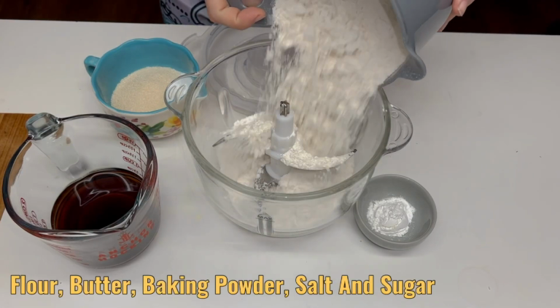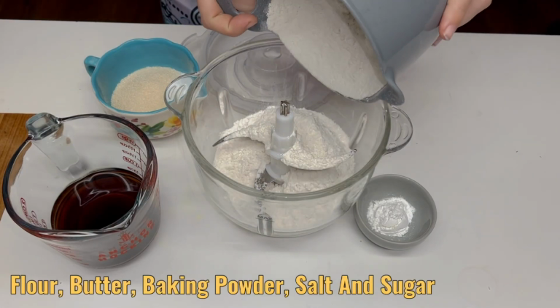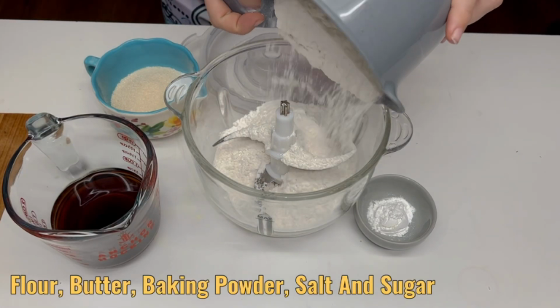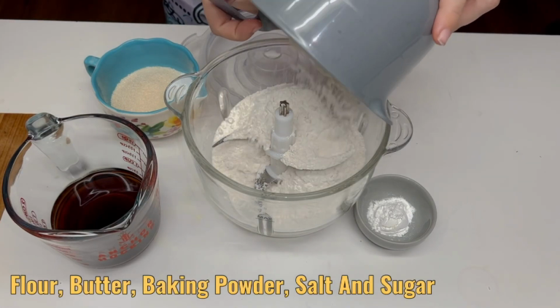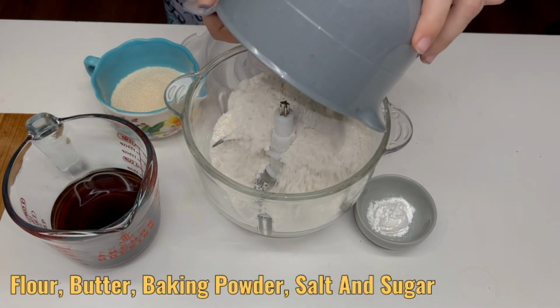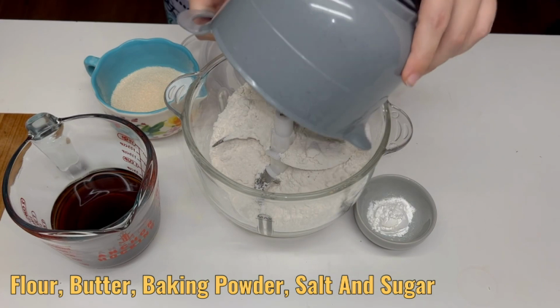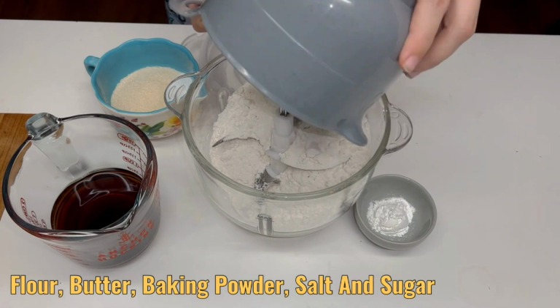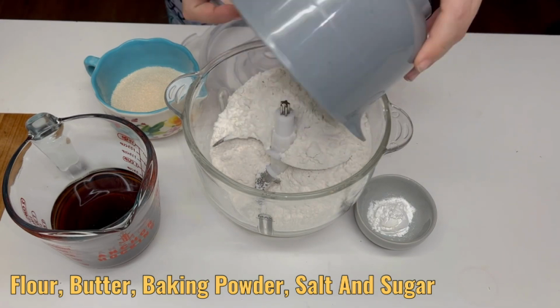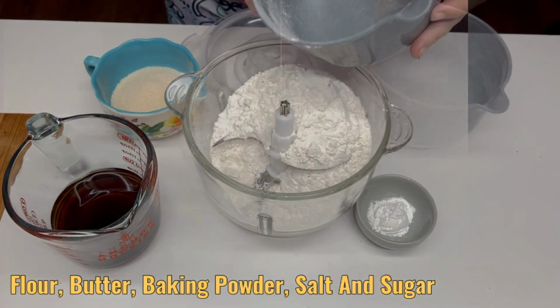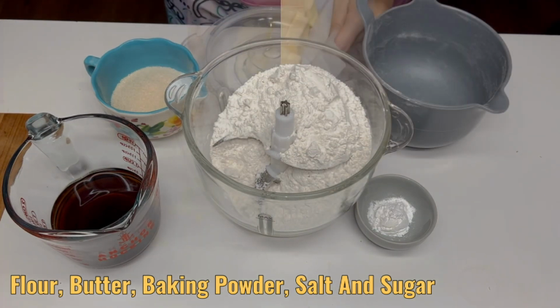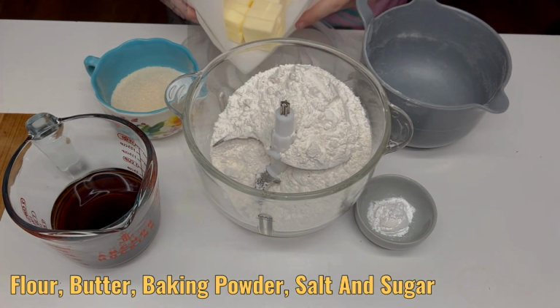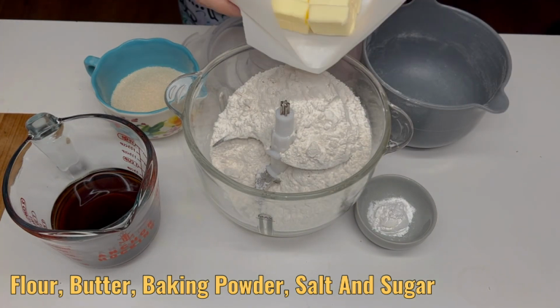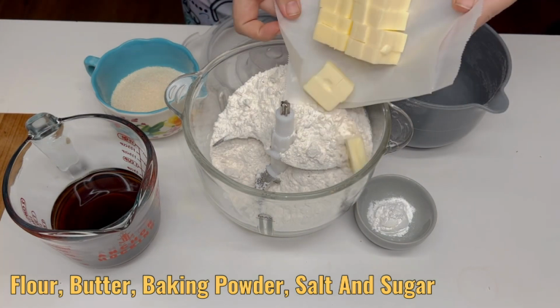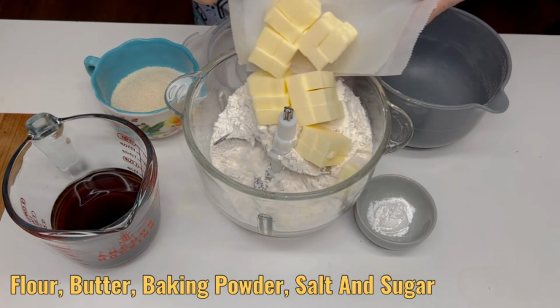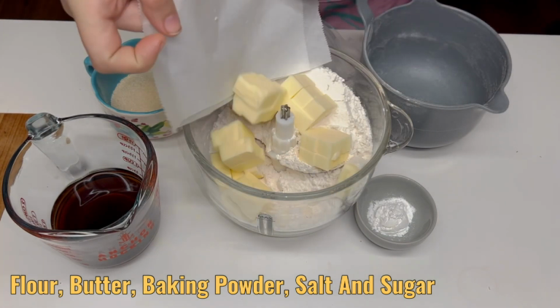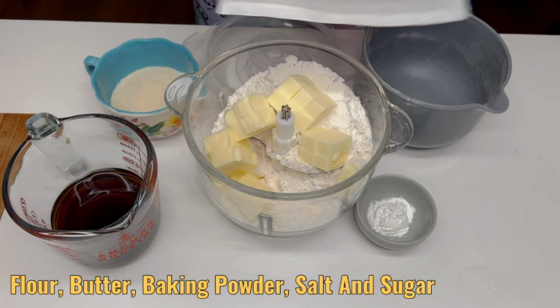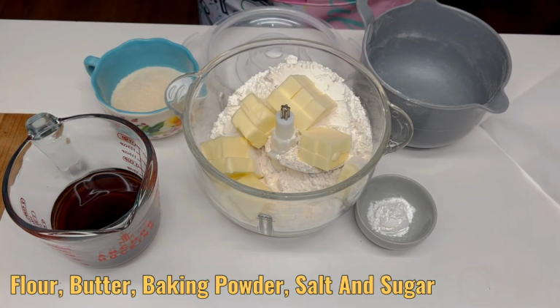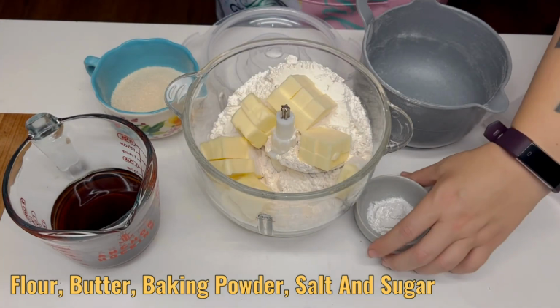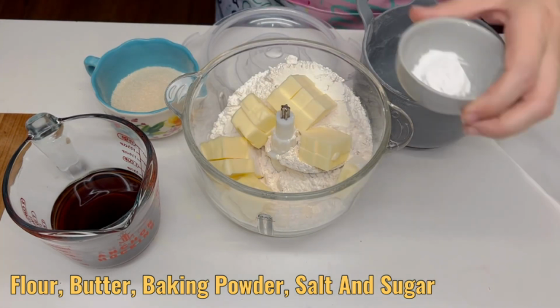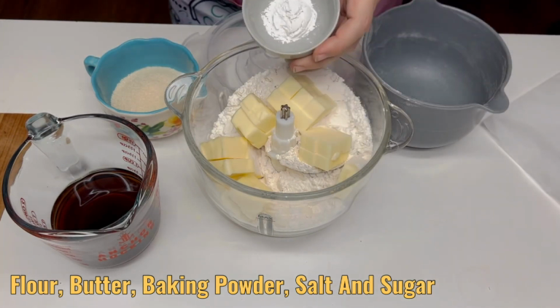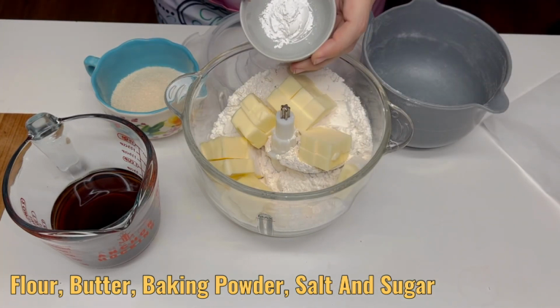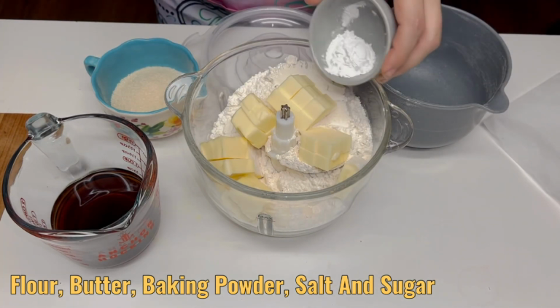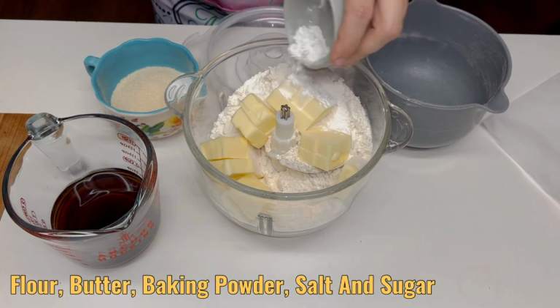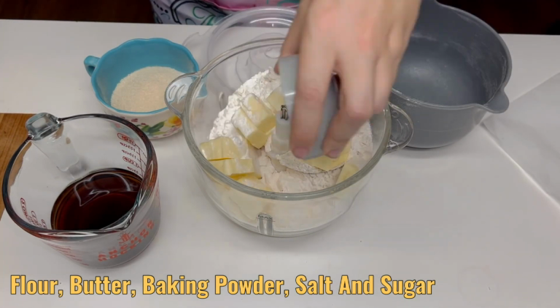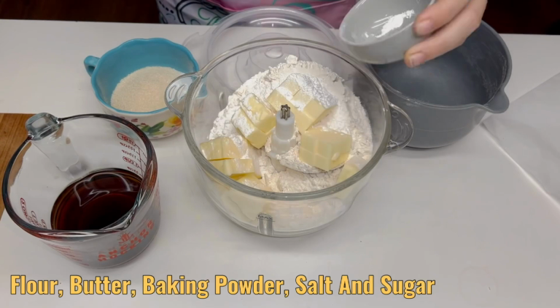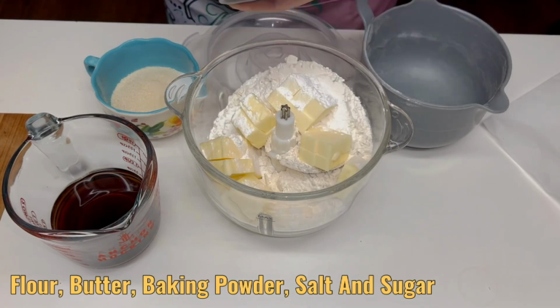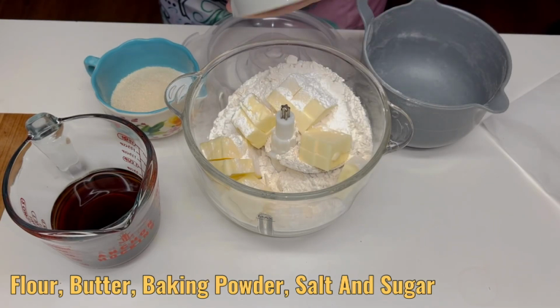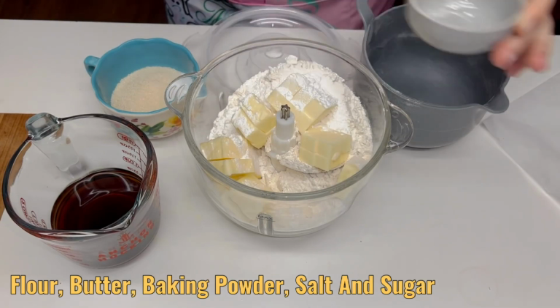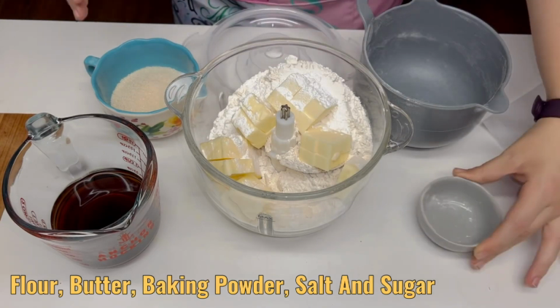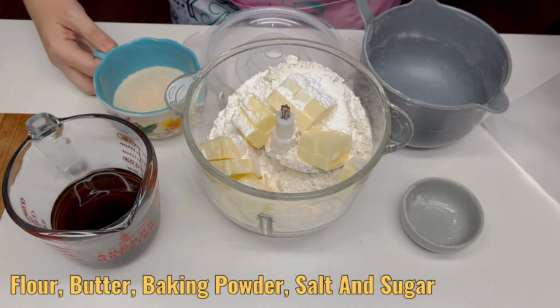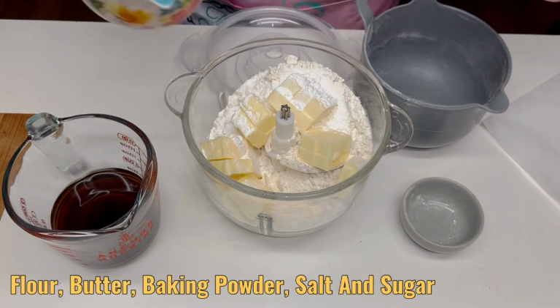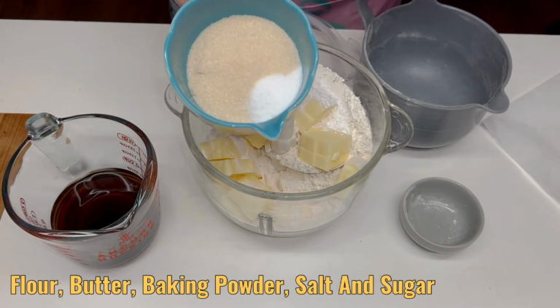In your food processor add your flour, butter, baking powder, salt, and sugar. Blend it together until you achieve a wet sand consistency.